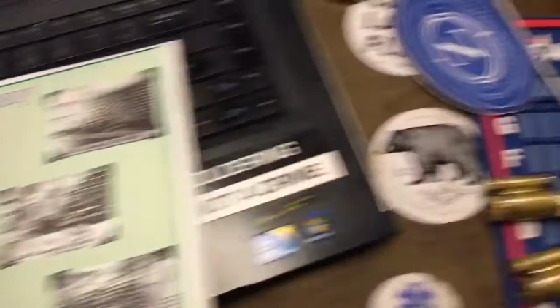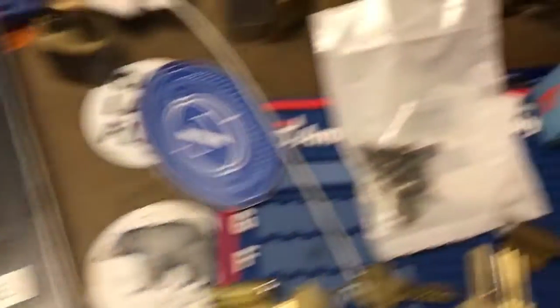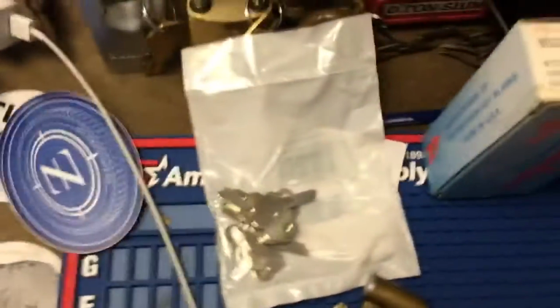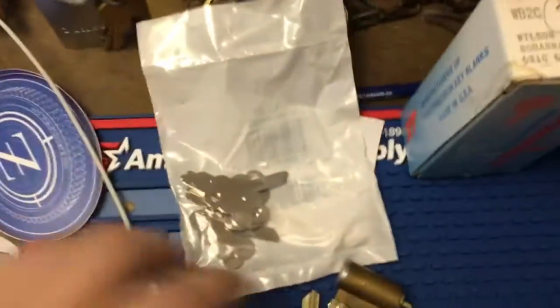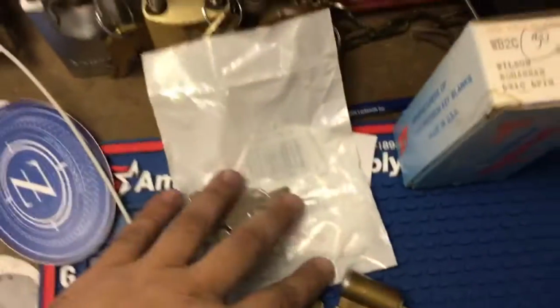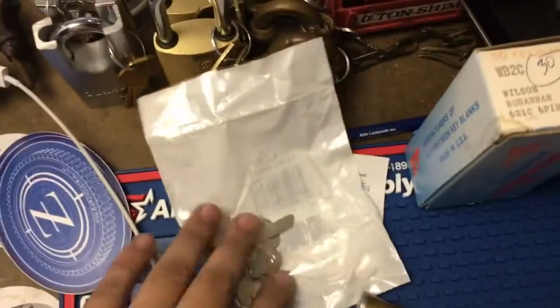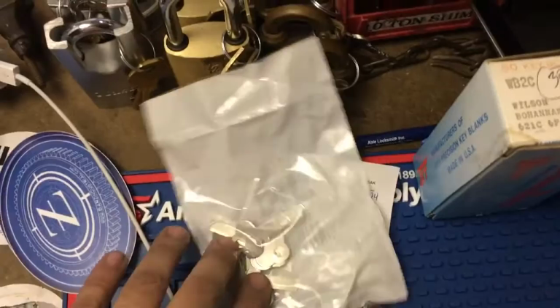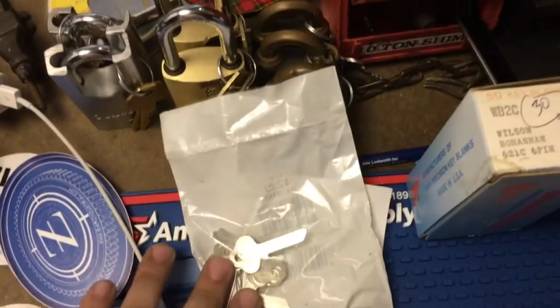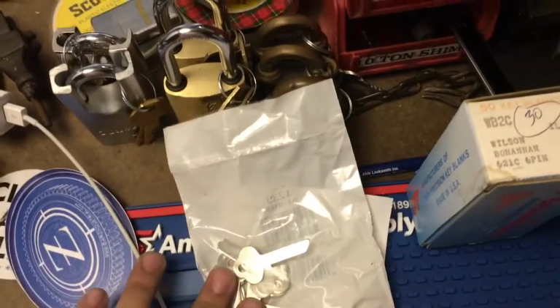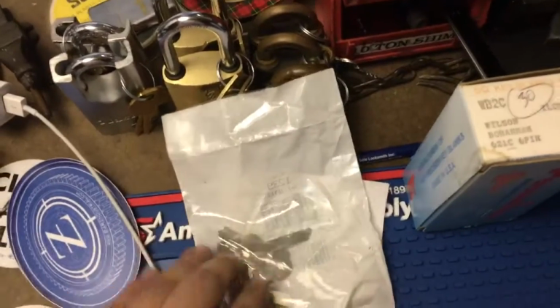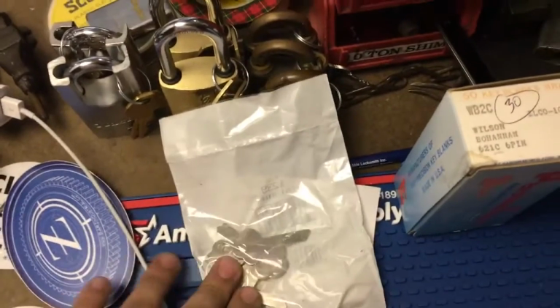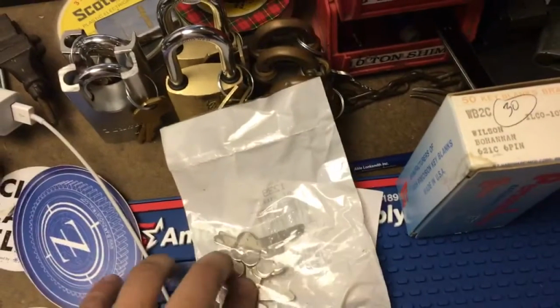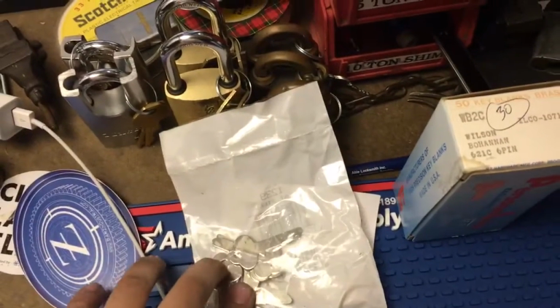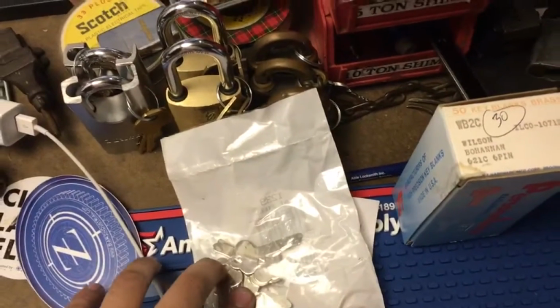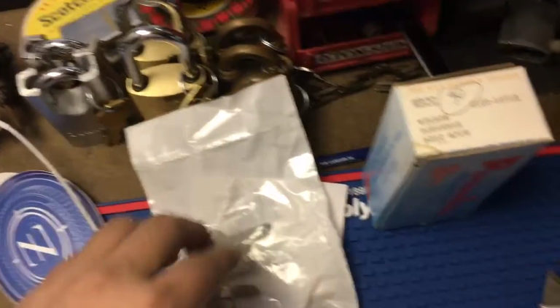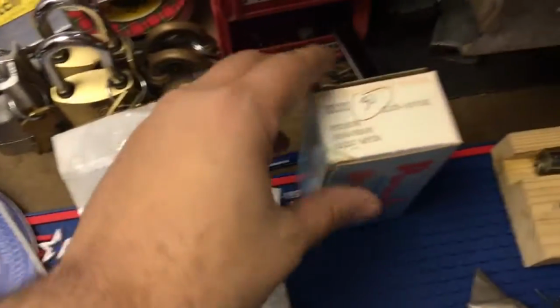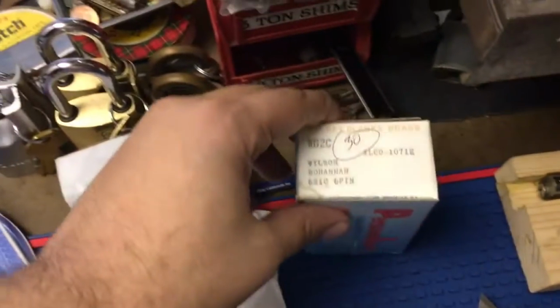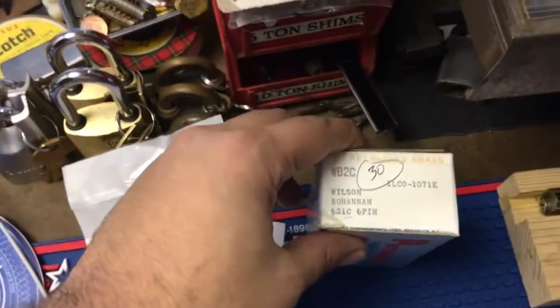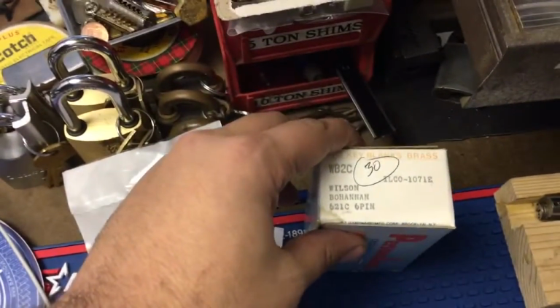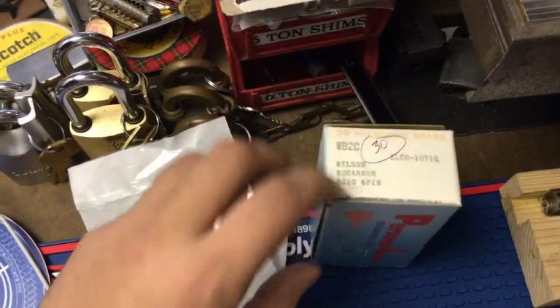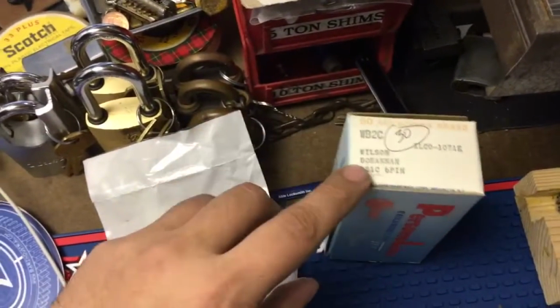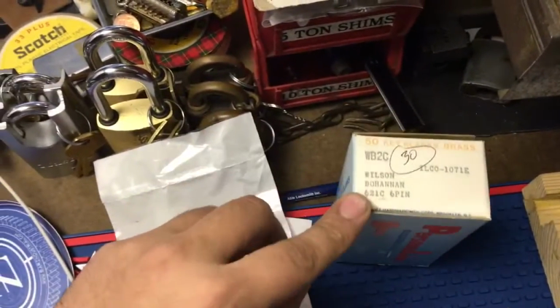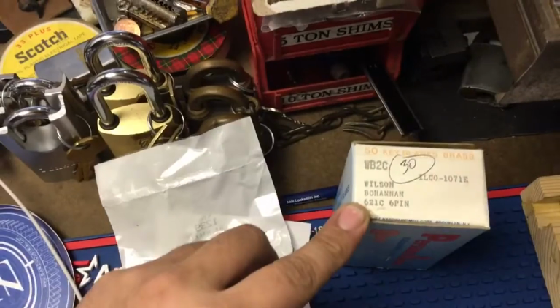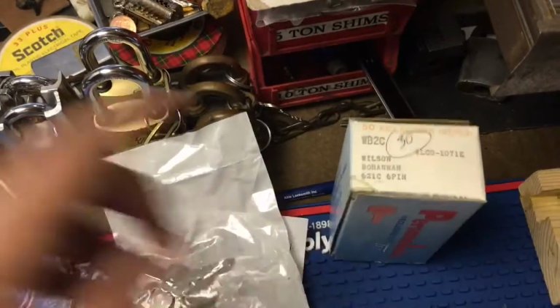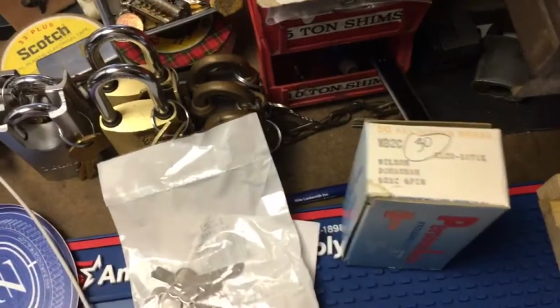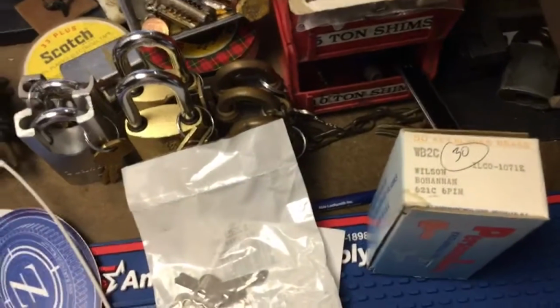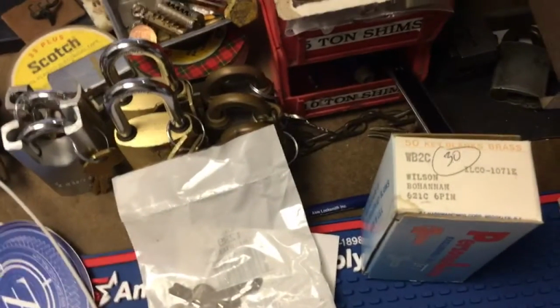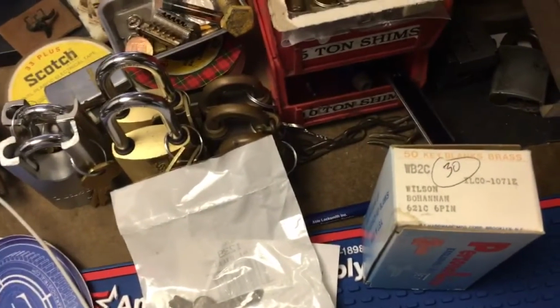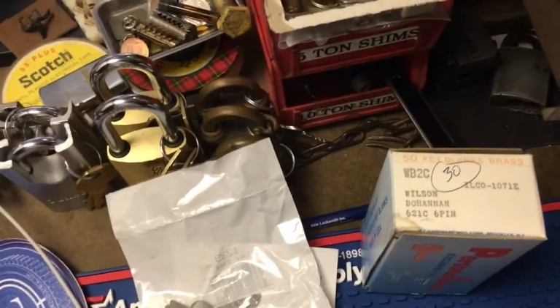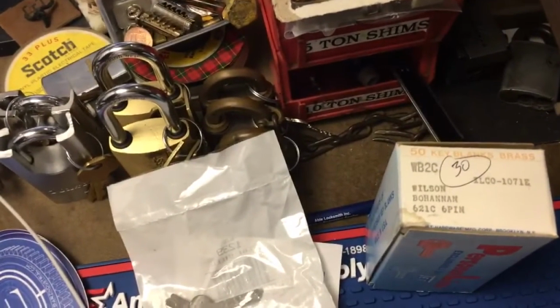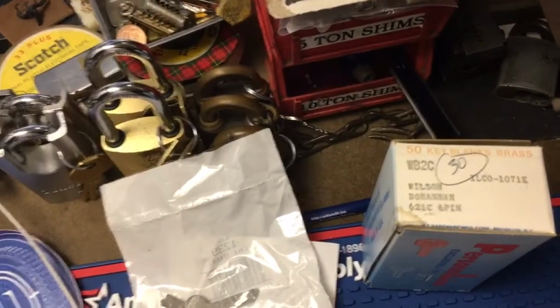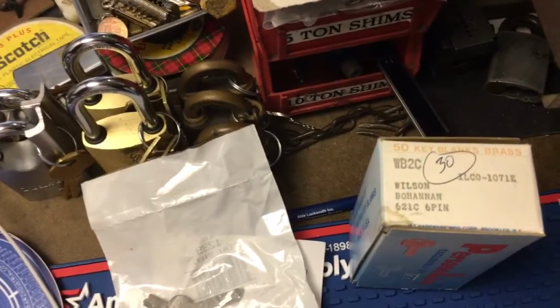So I got these blanks for the Yale push key locks. A couple of these are going to steal pinnings and some Wilson Bohannon blanks. These have definitely been around for a while. Good price. I just got them really quick.